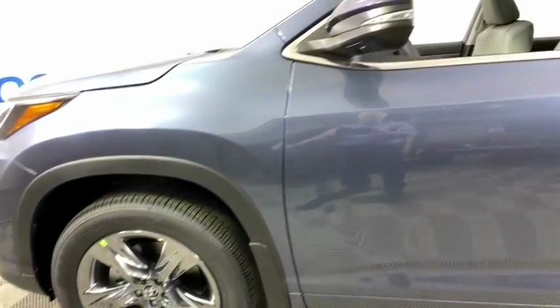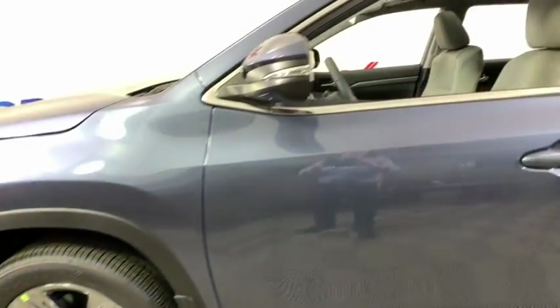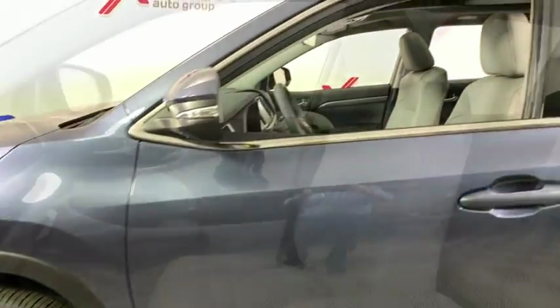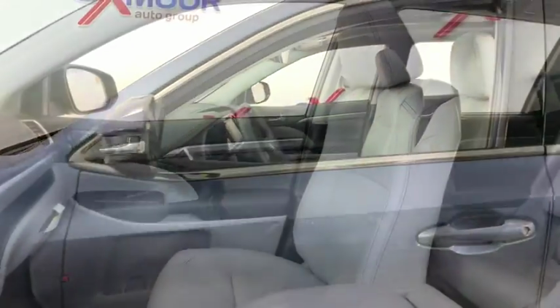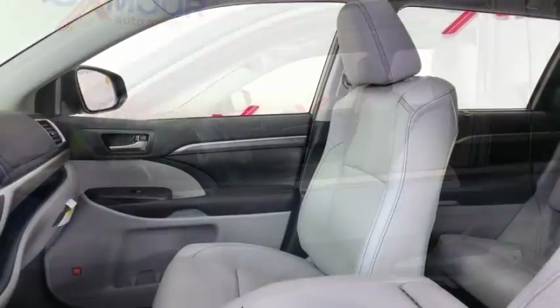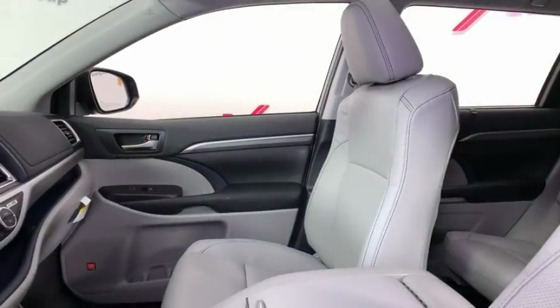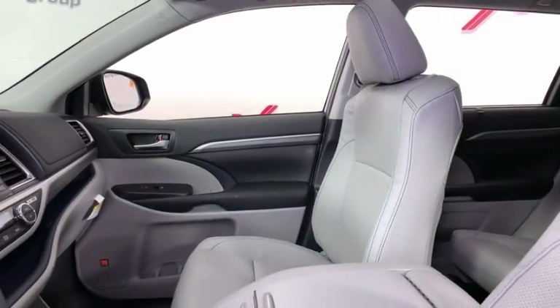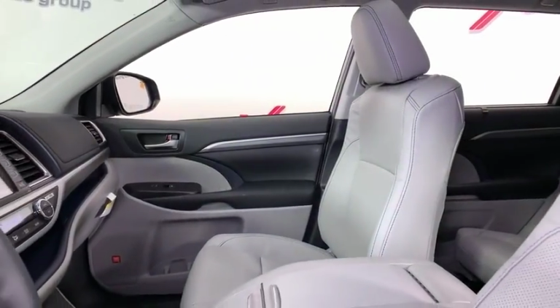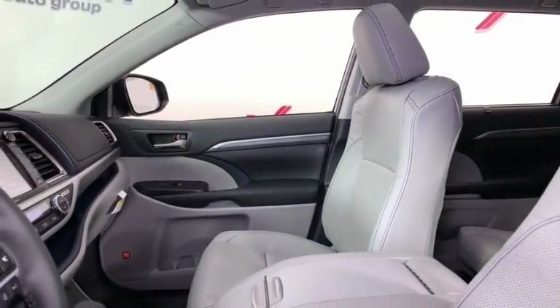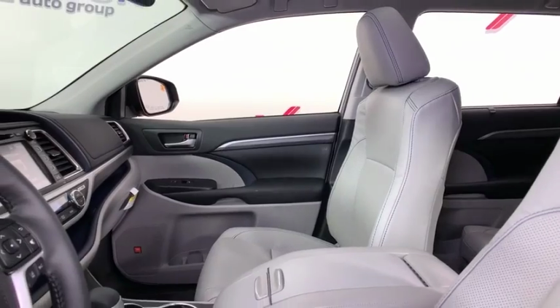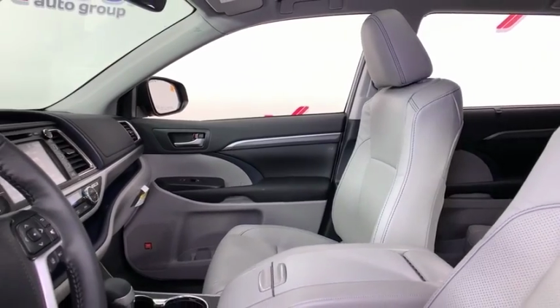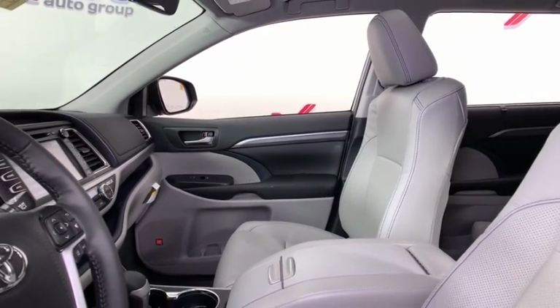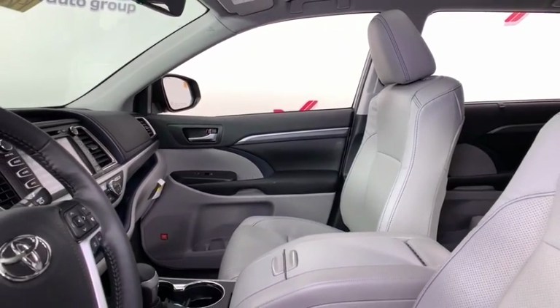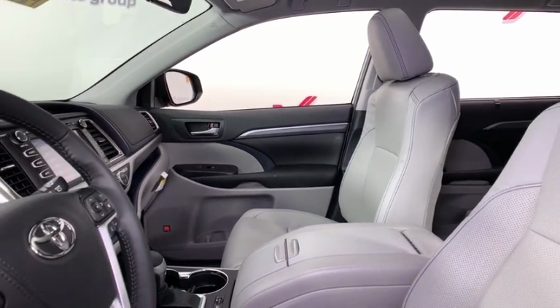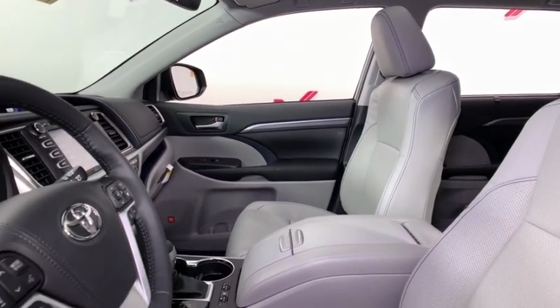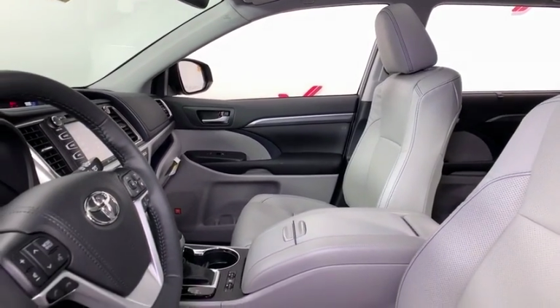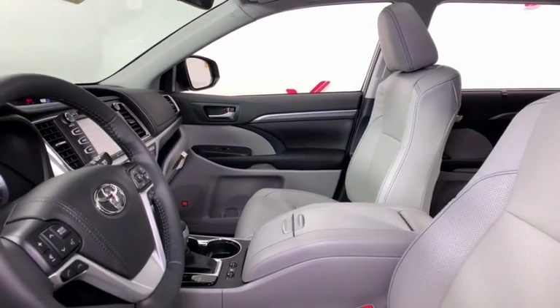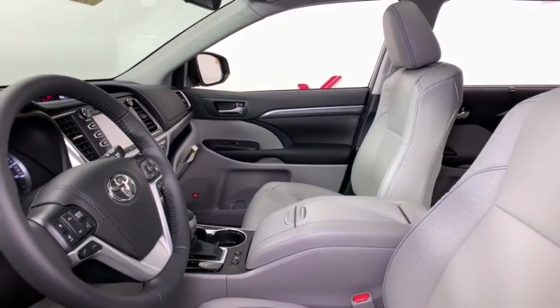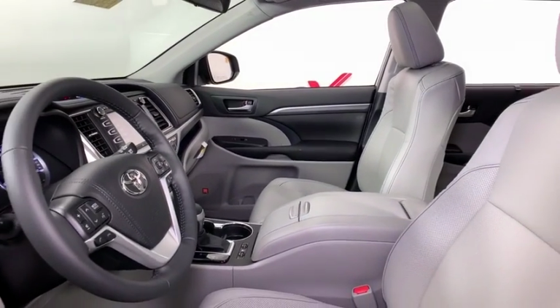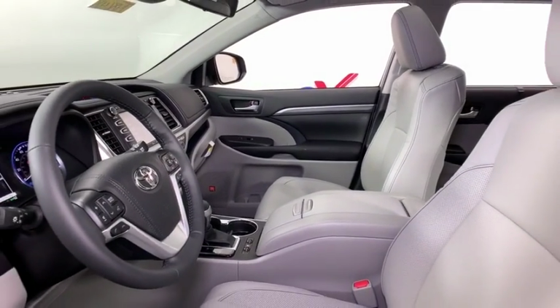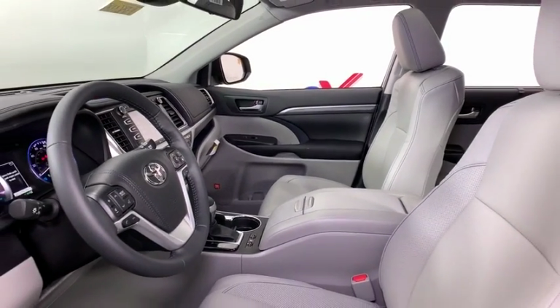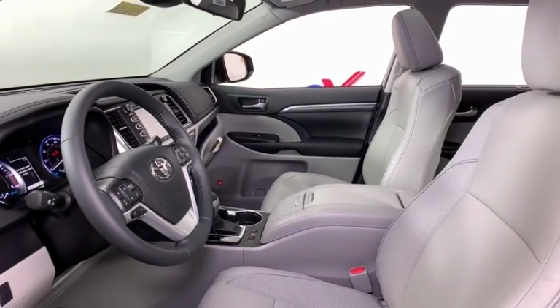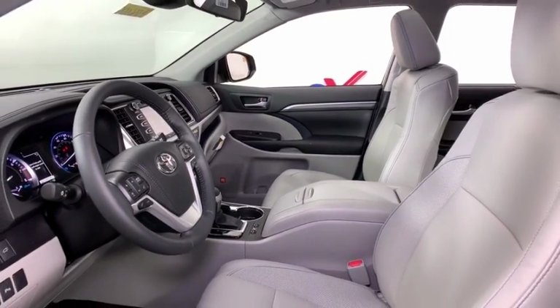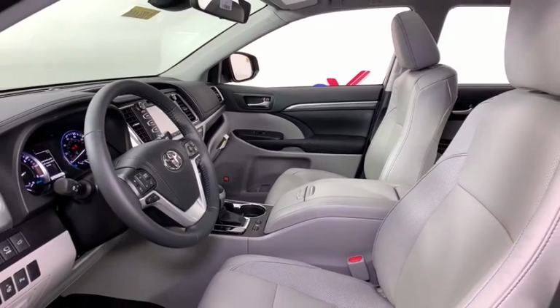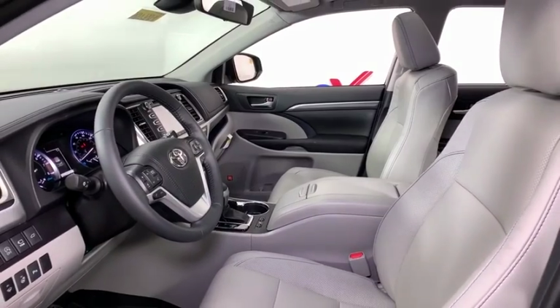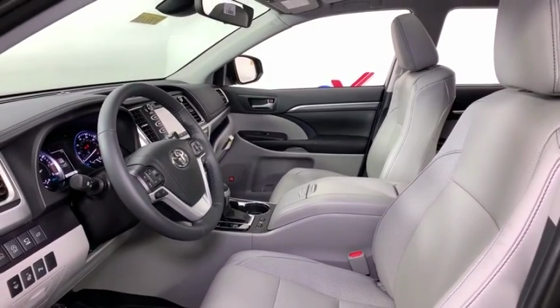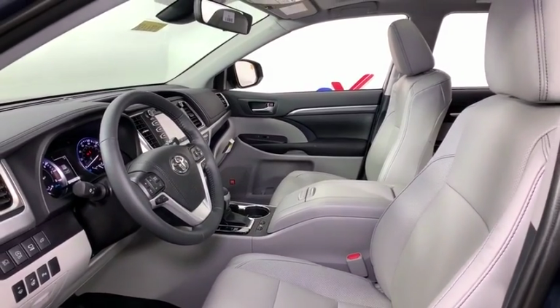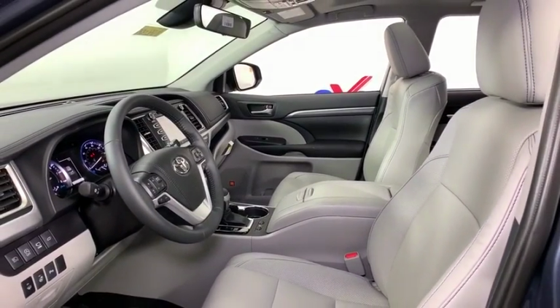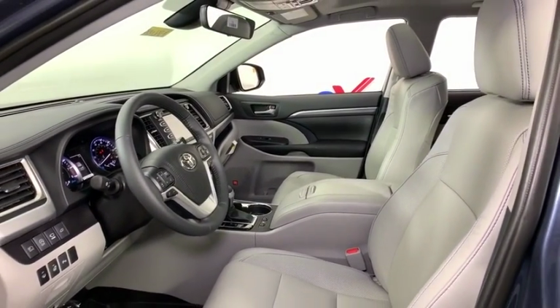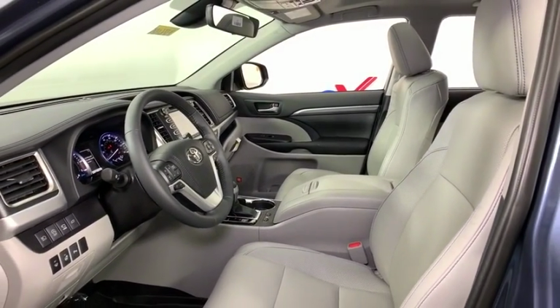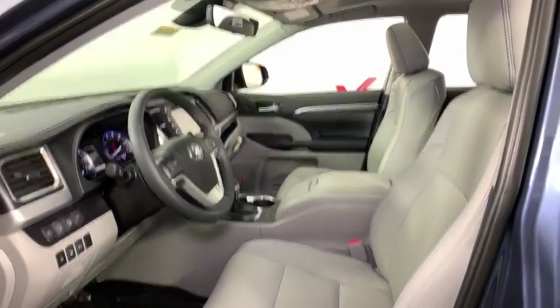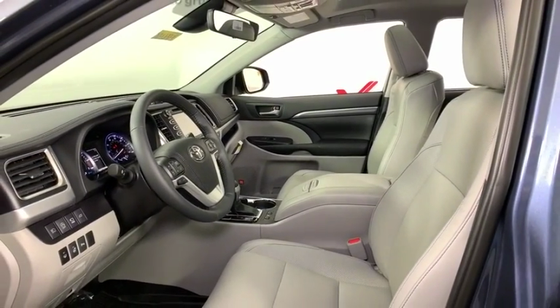A 2010 top safety pick, the Highlander is where substance meets style. This vehicle has less than 100 miles. Here are some of this vehicle's great options: navigation system,